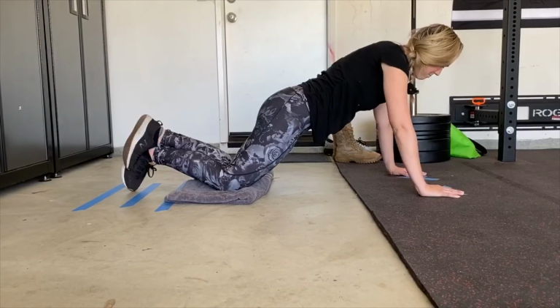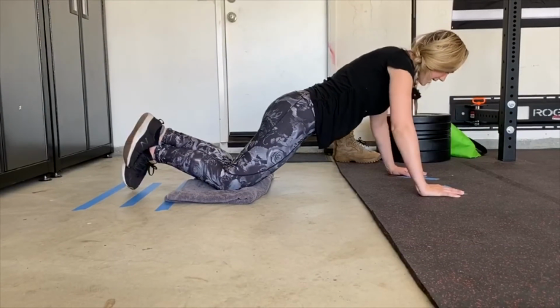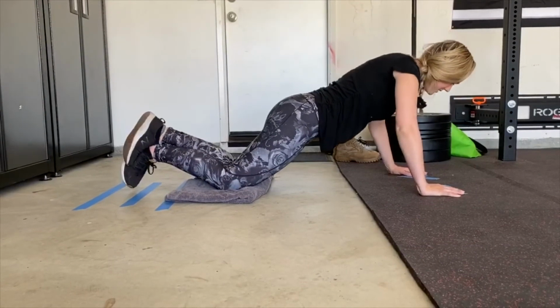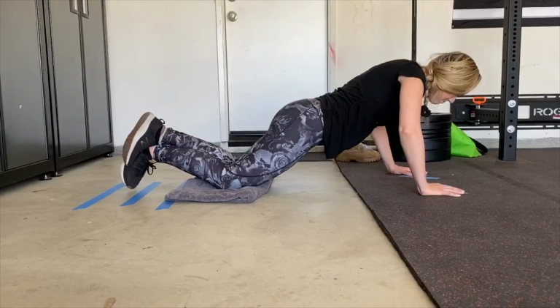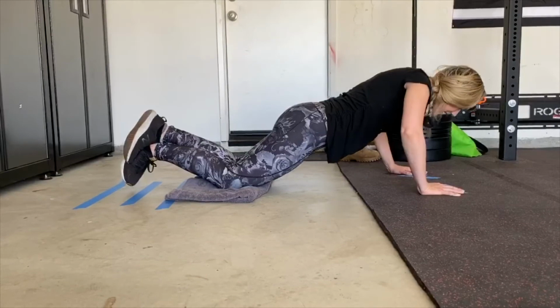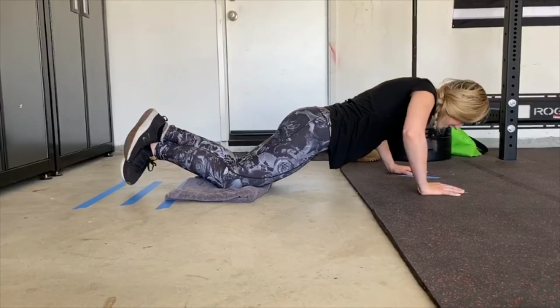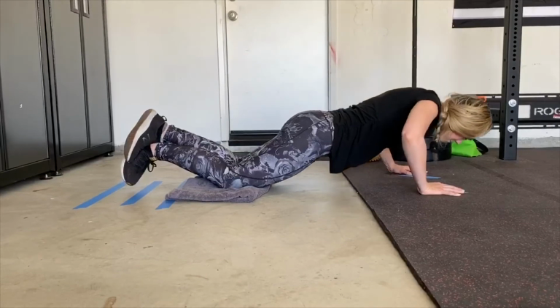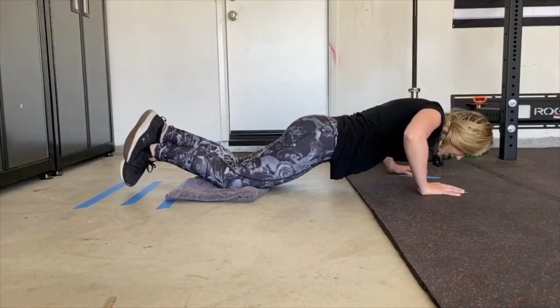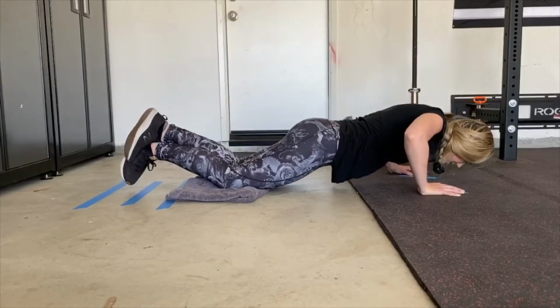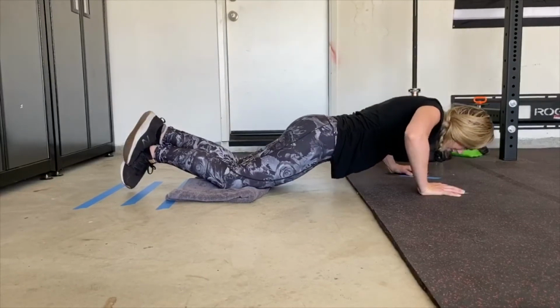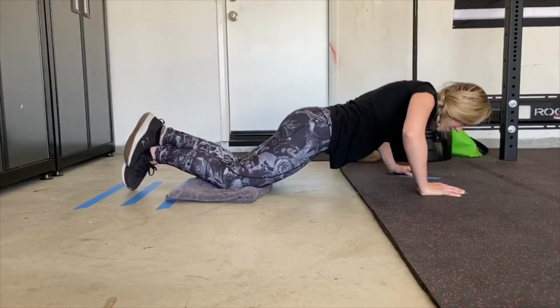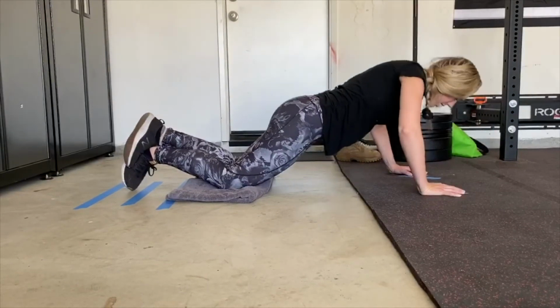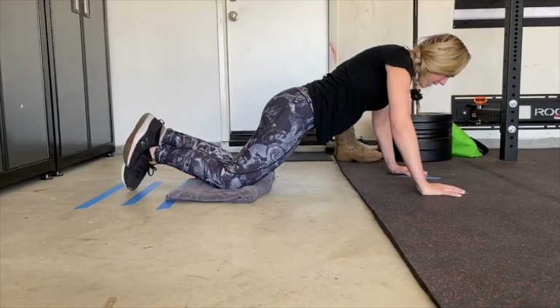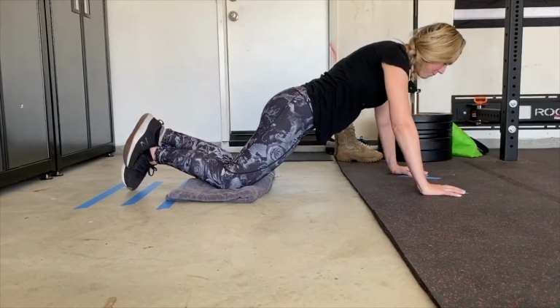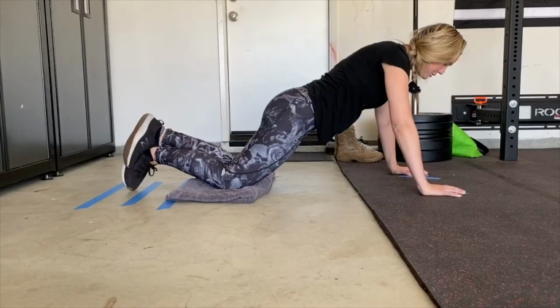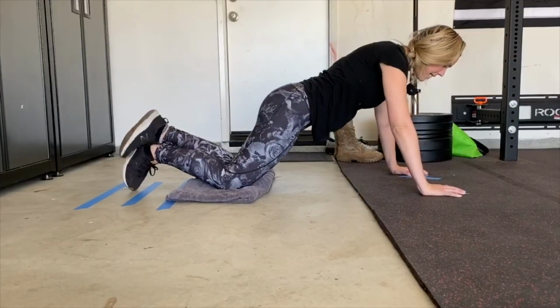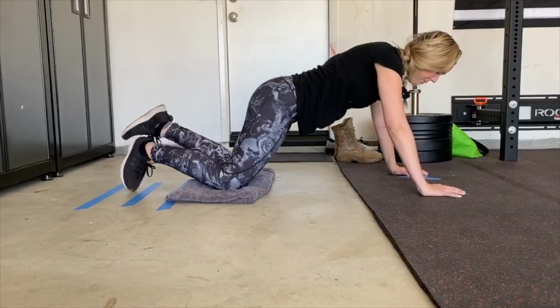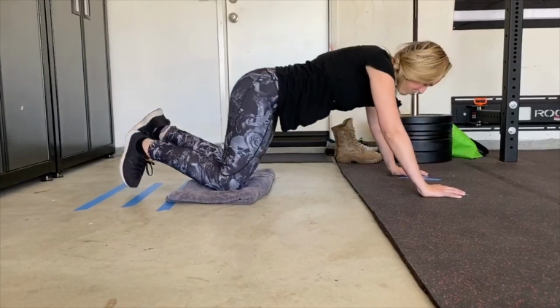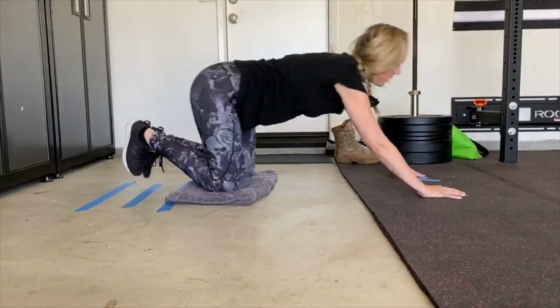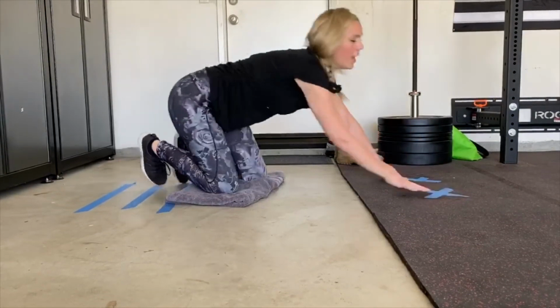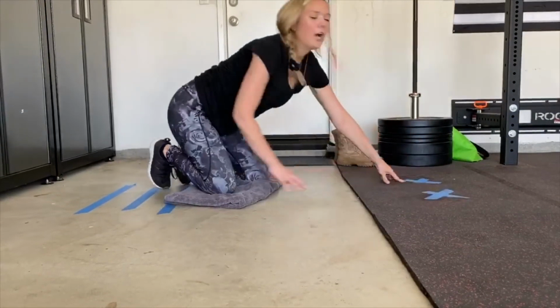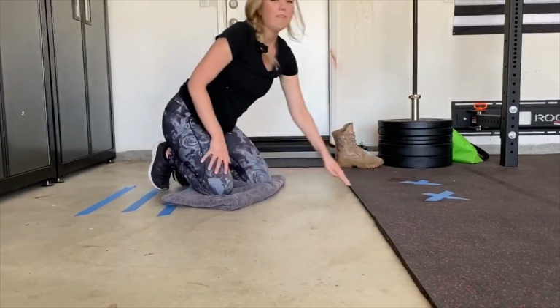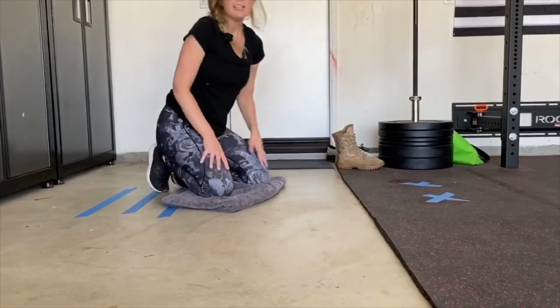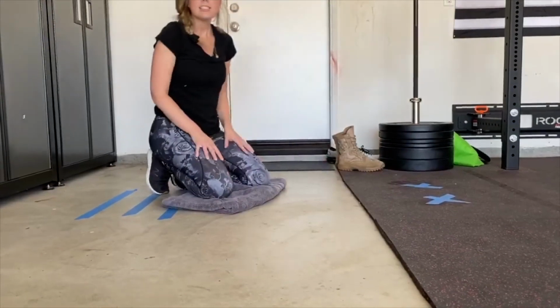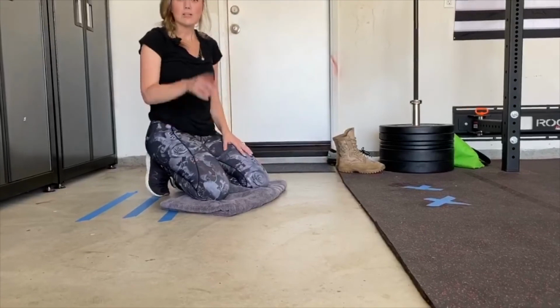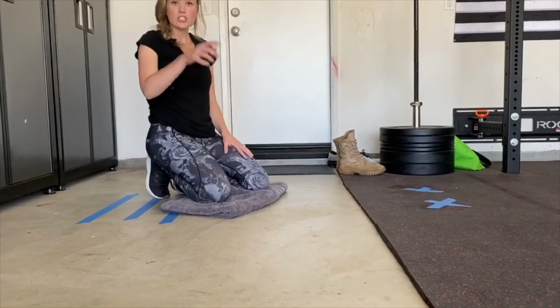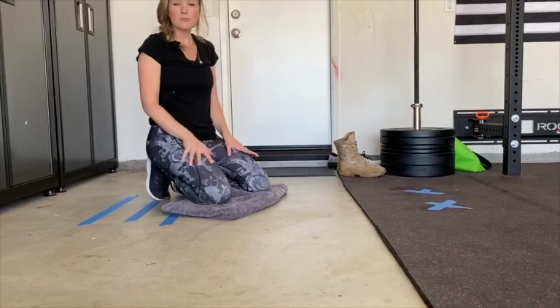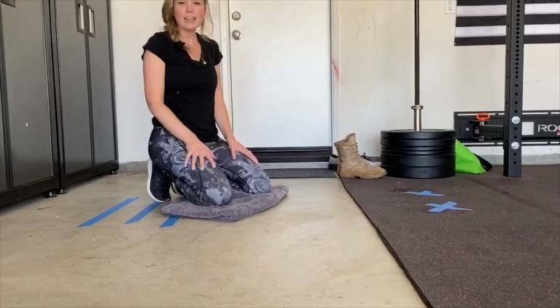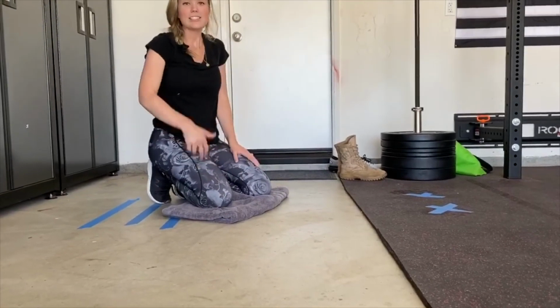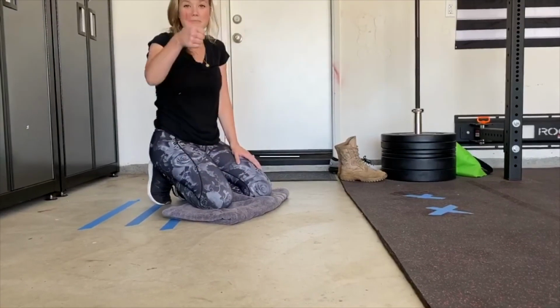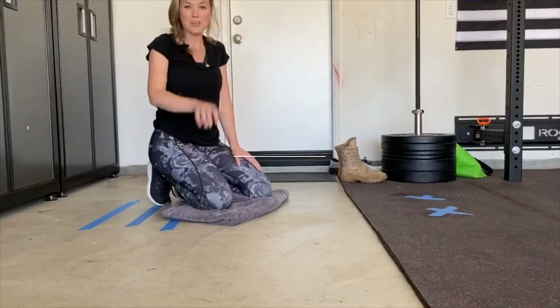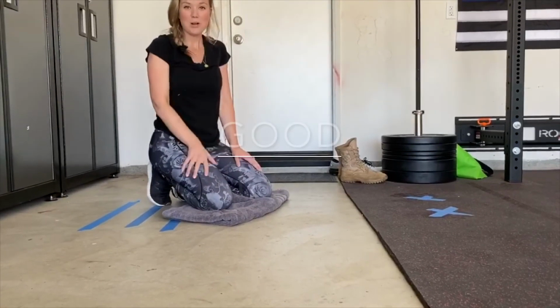Bend, bend, bend and push back up. All right friends, now it's your turn to practice. Keep up the good work.